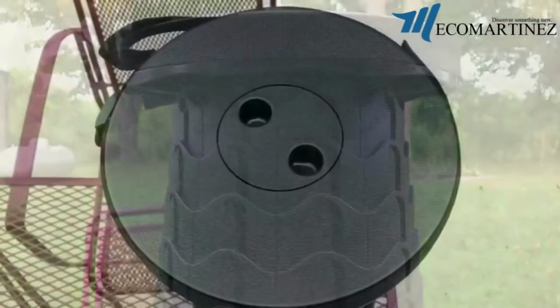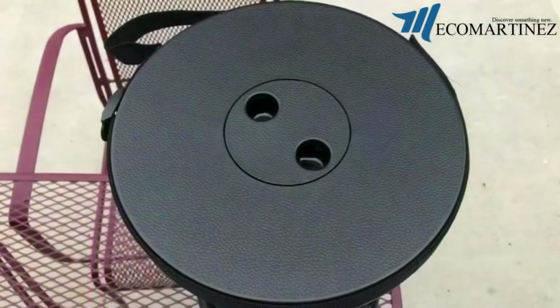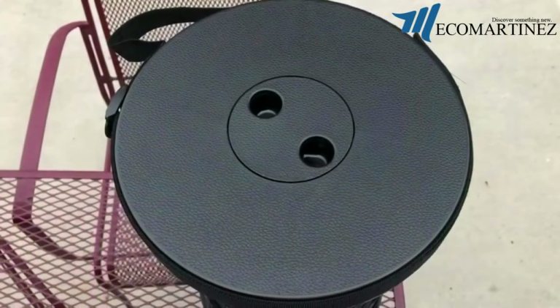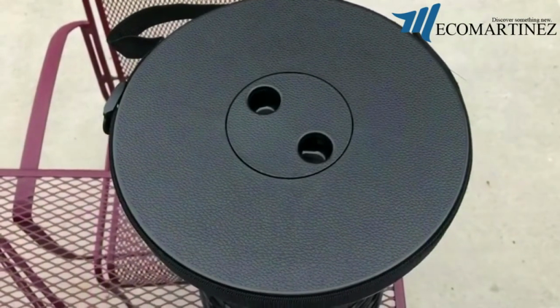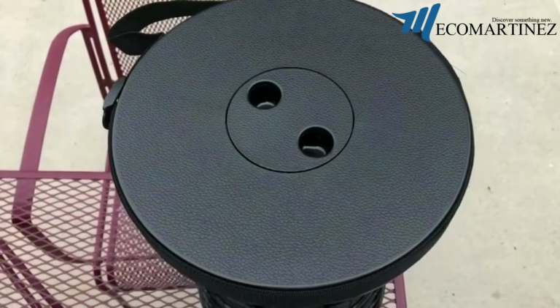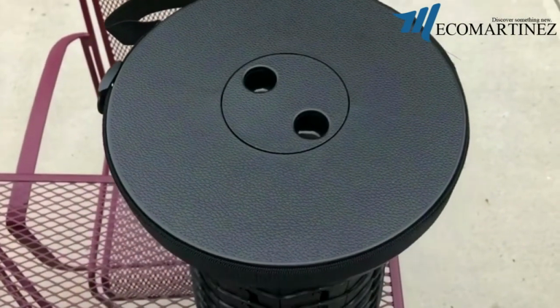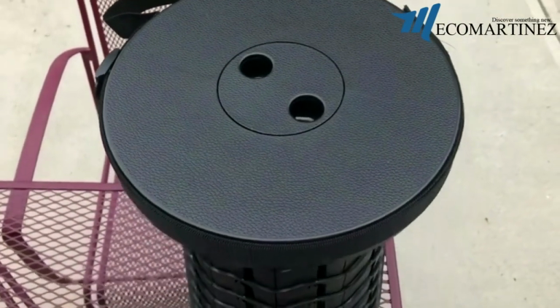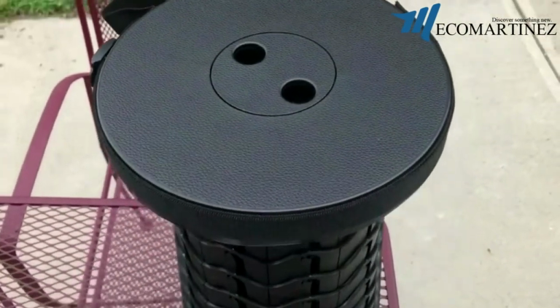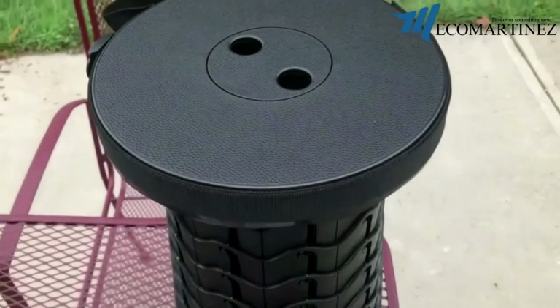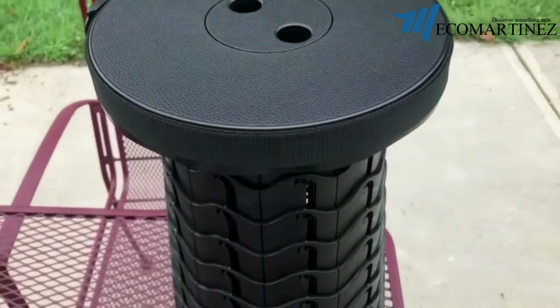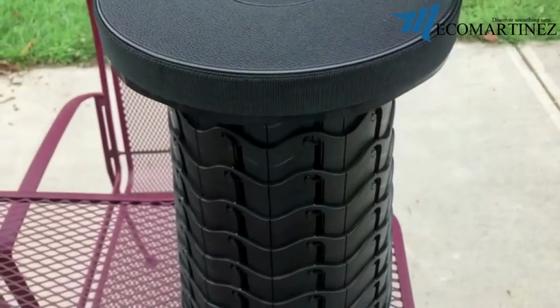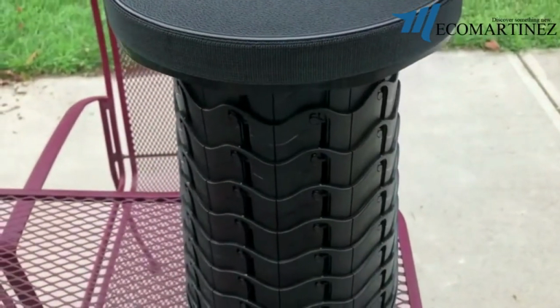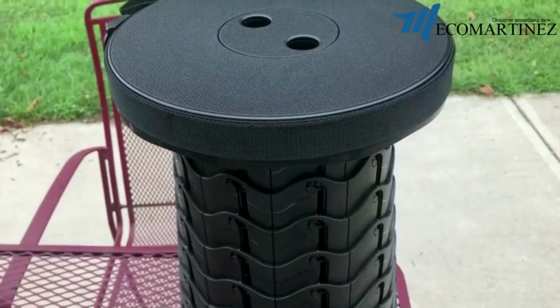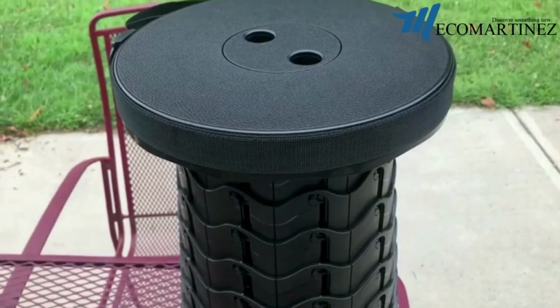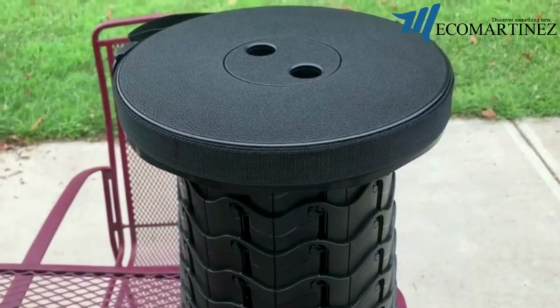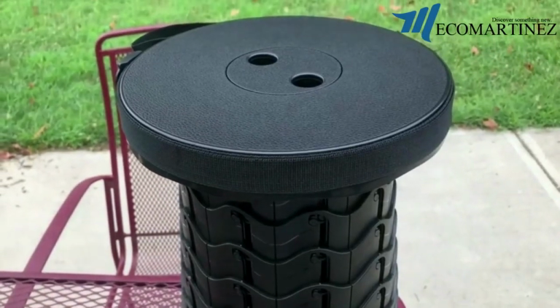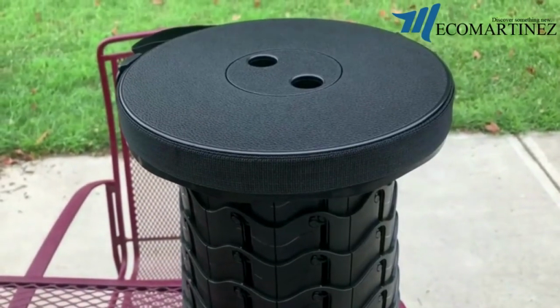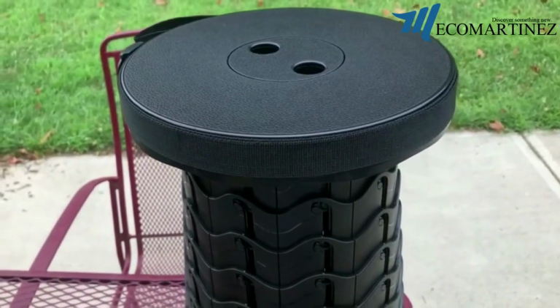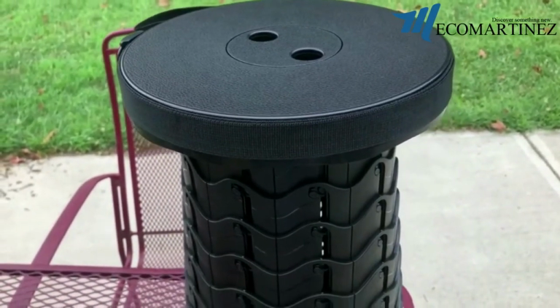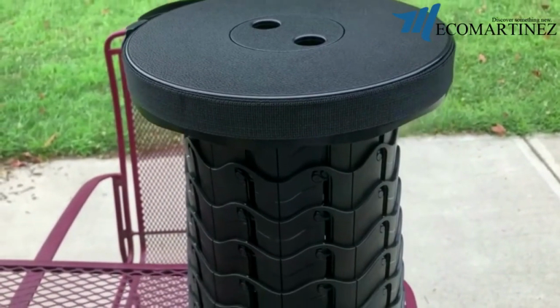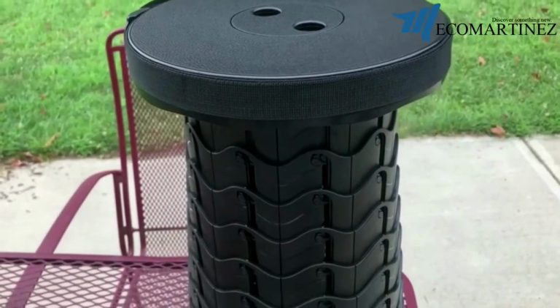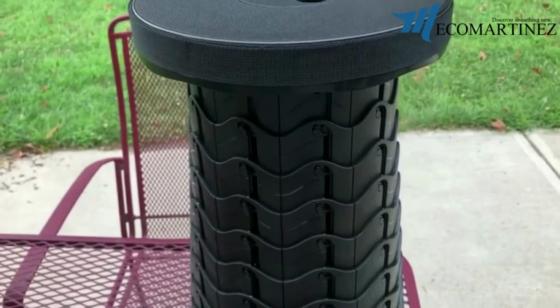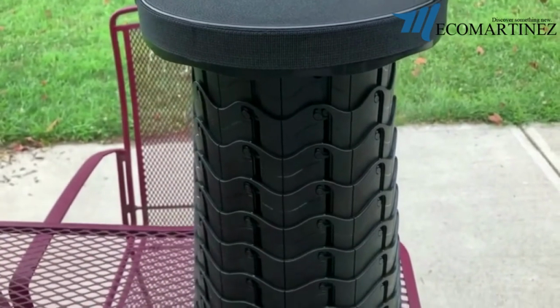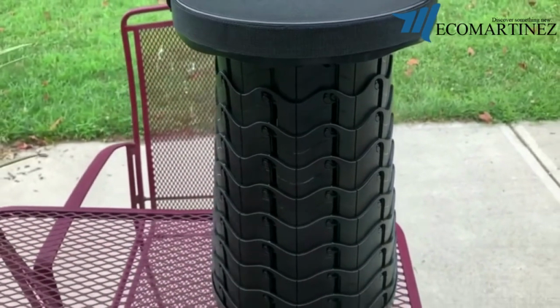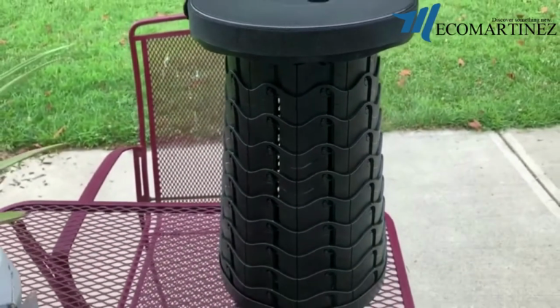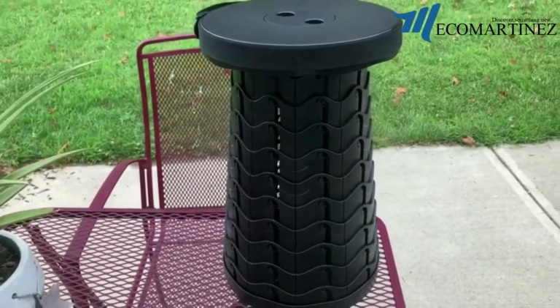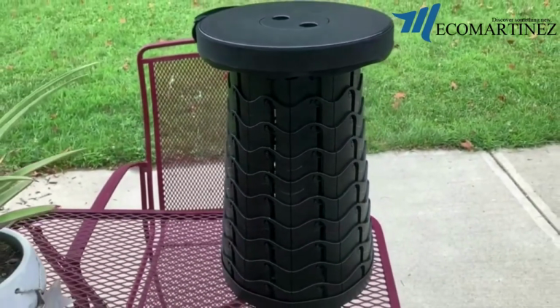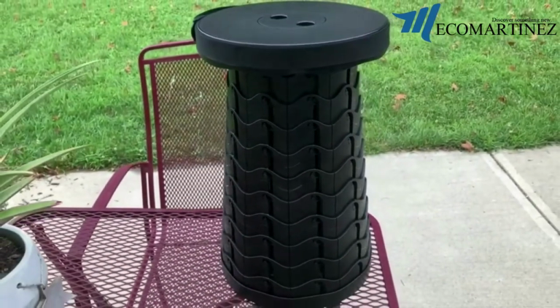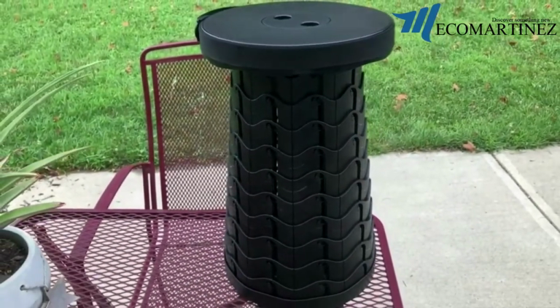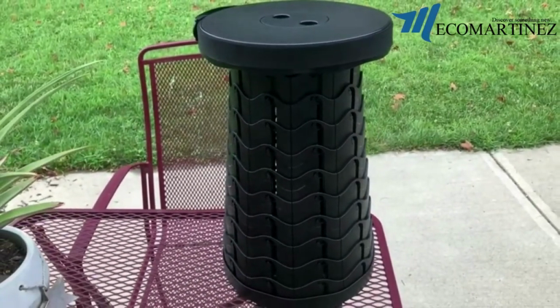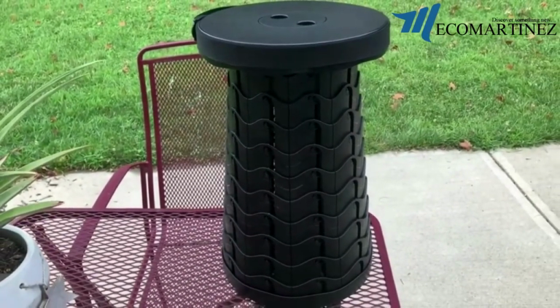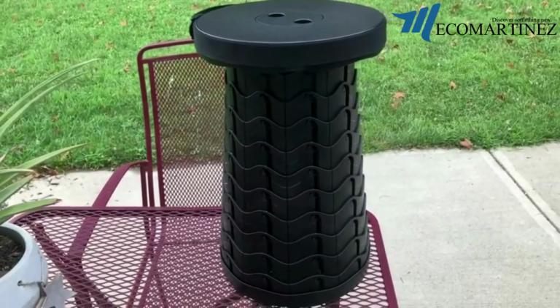It's only 9.8 inches in diameter and 2.54 pounds, which makes it a great accessory to store inside your home, outside your home, in your car, or just carry around with you as a nice portable stool to have anywhere you go.